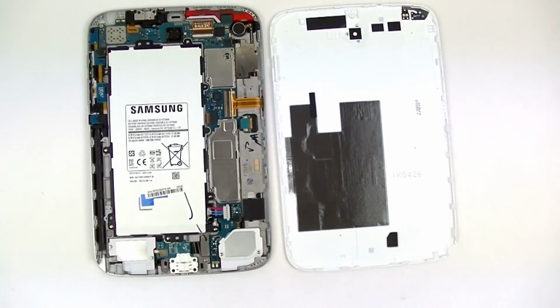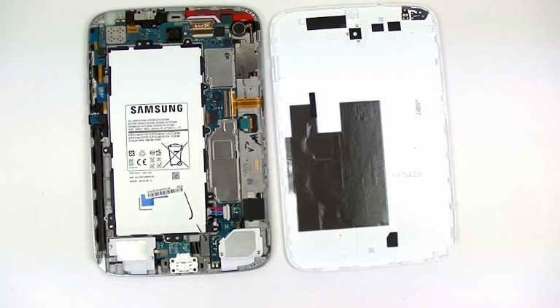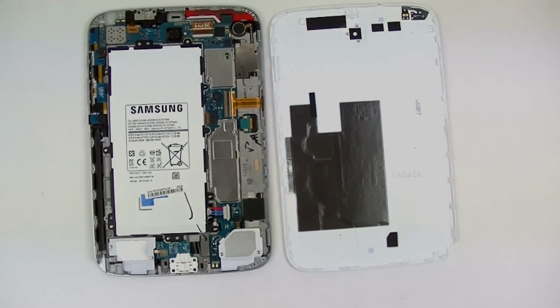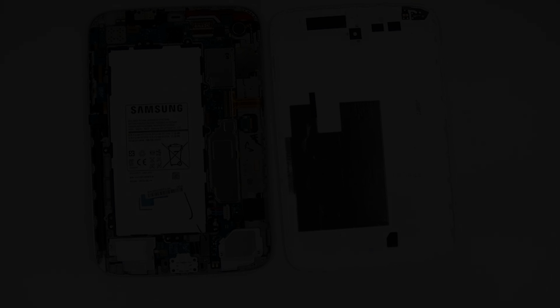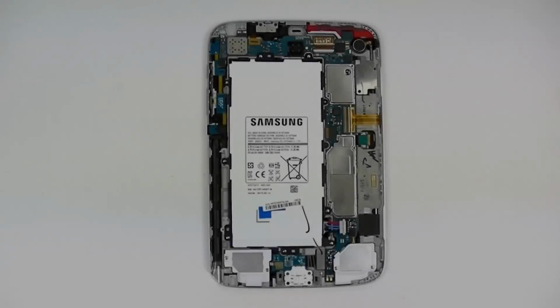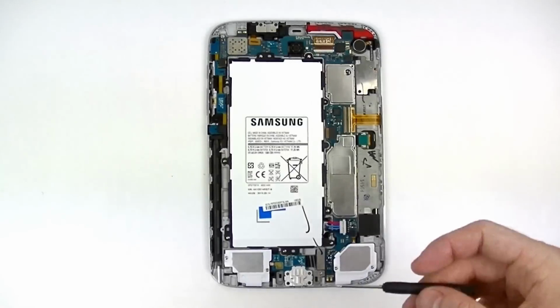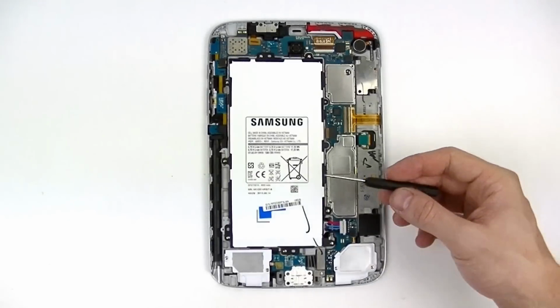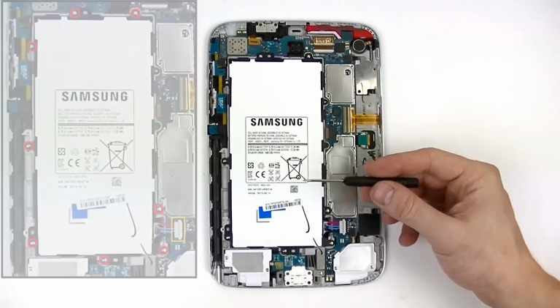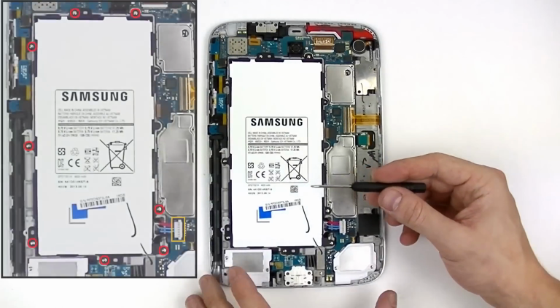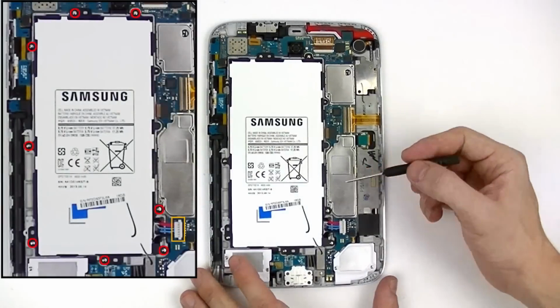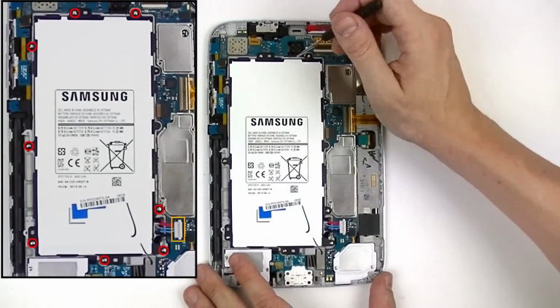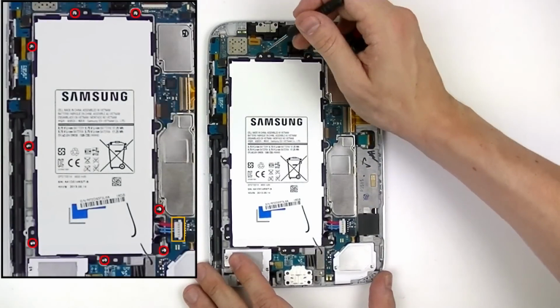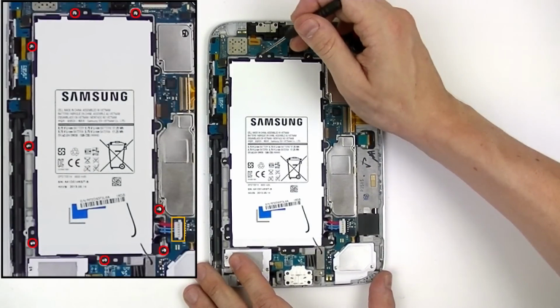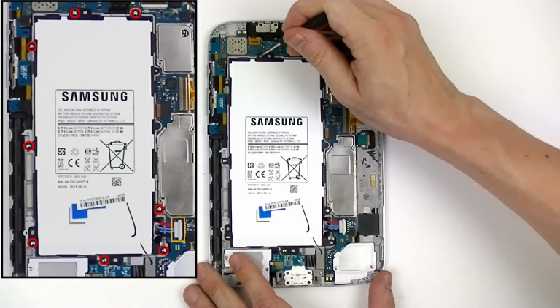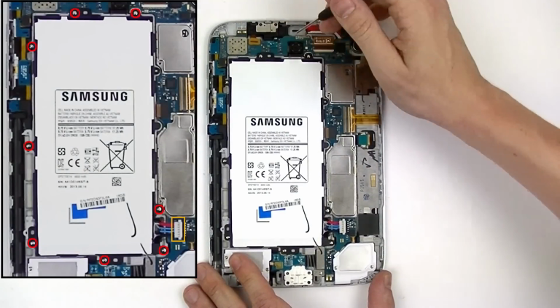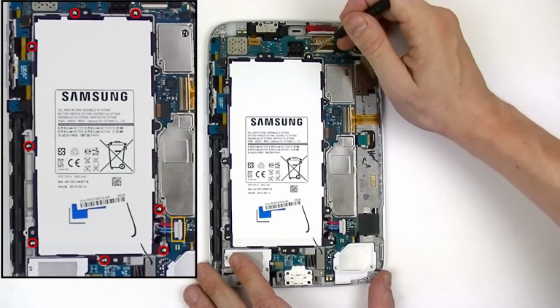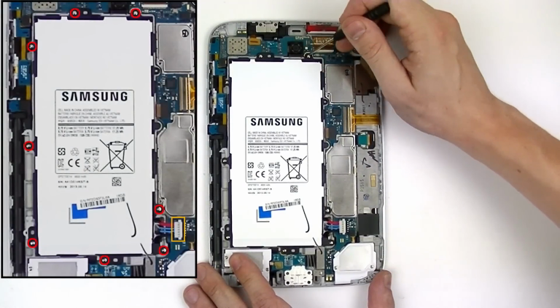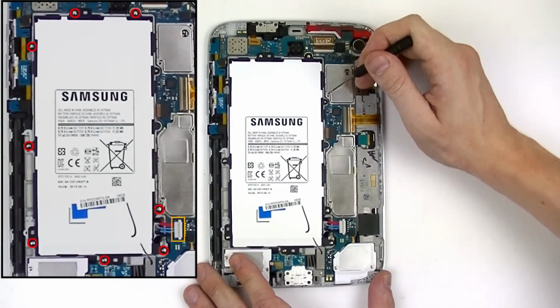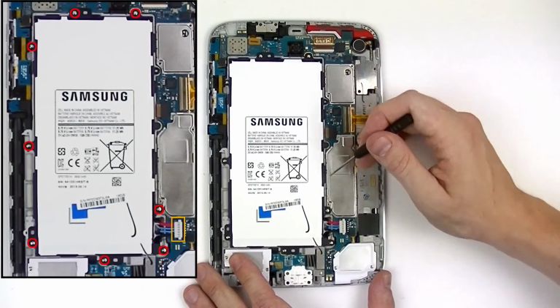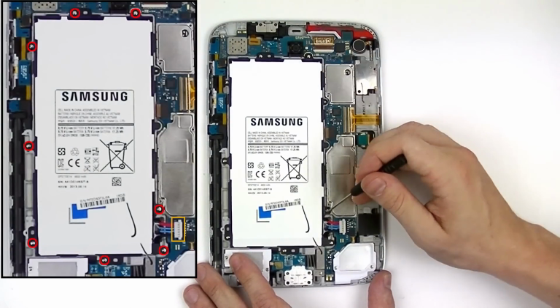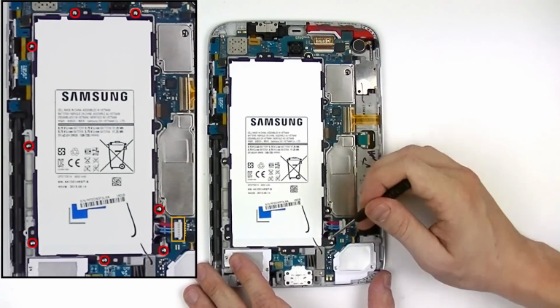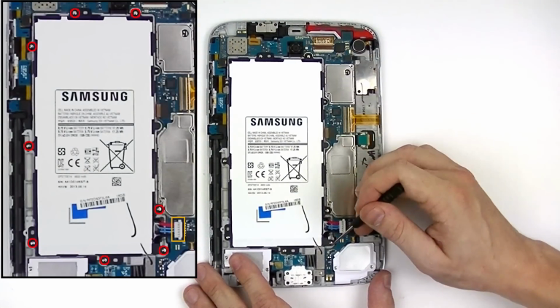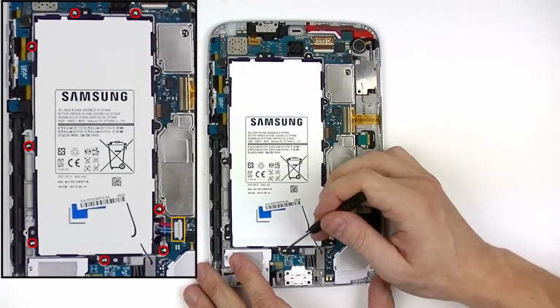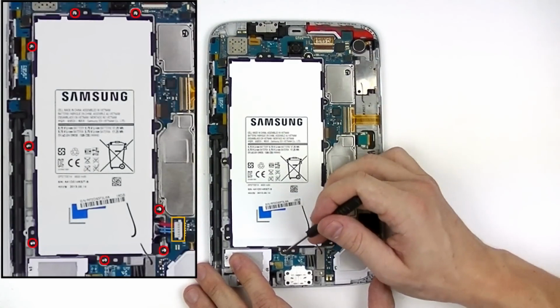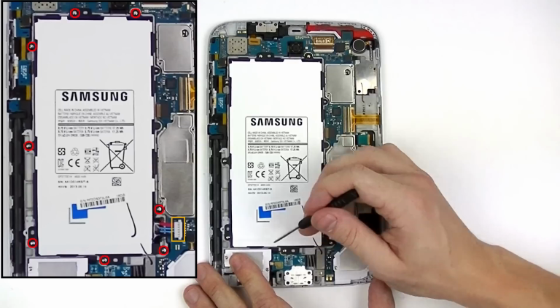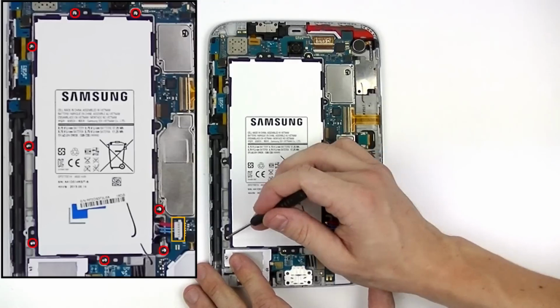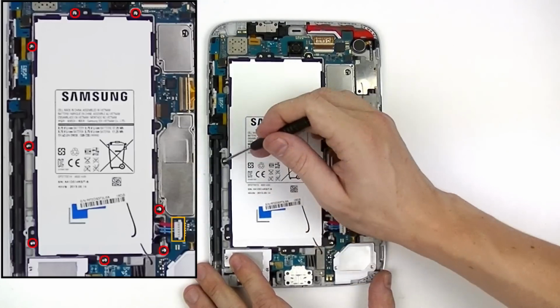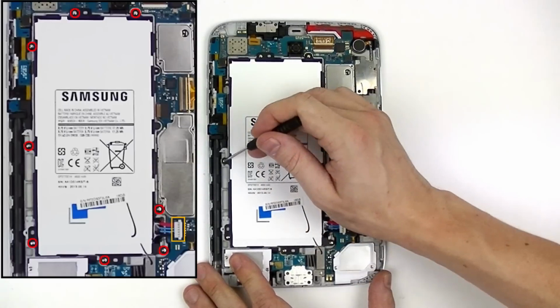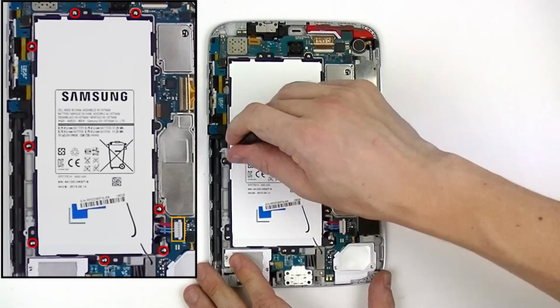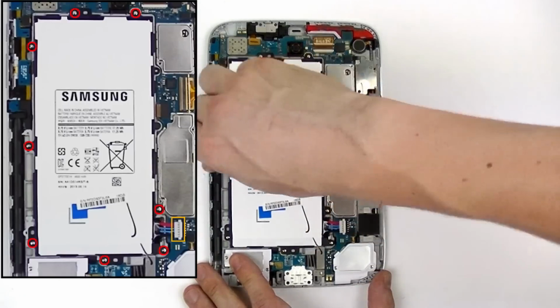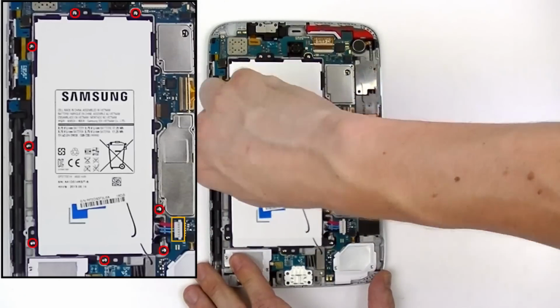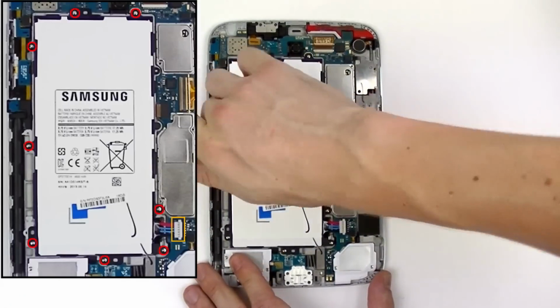After we've removed the back cover, the next thing we're going to do is remove the battery. To do this you'll need to get your small Phillips screwdriver and remove eight screws. You'll see these screws located in the diagram to the left.